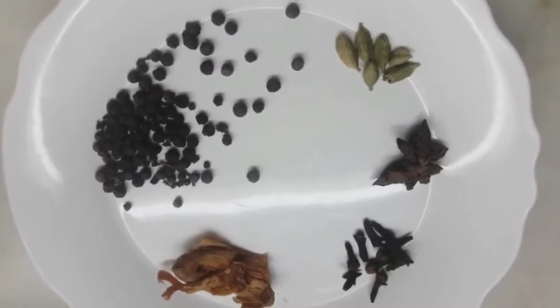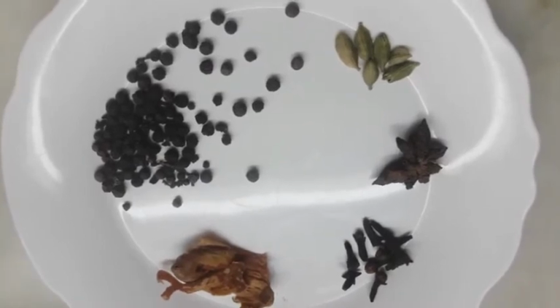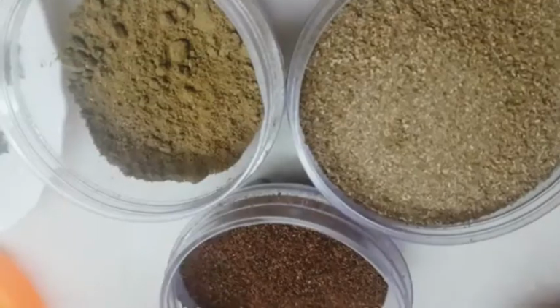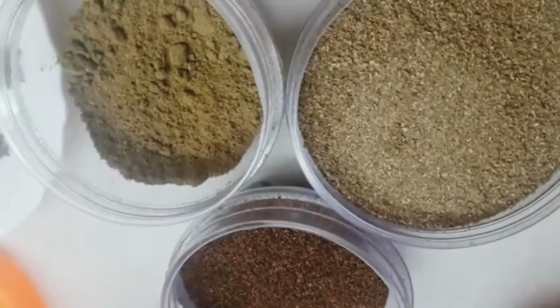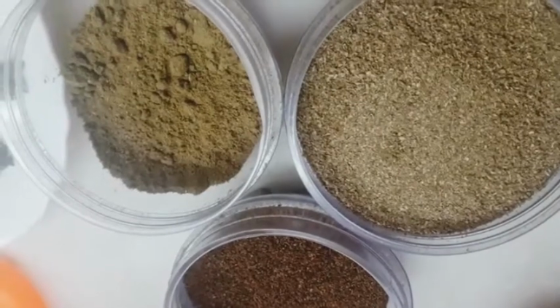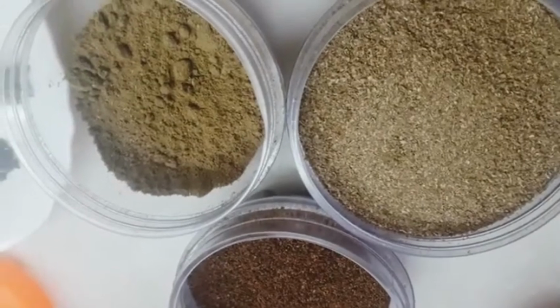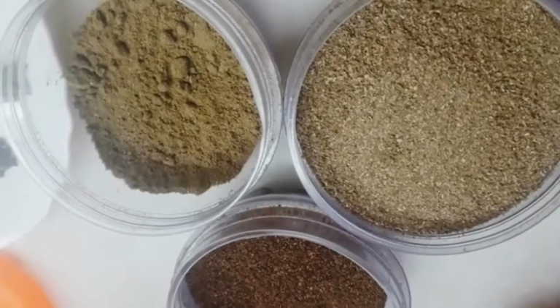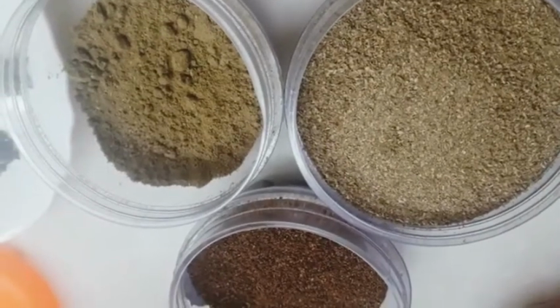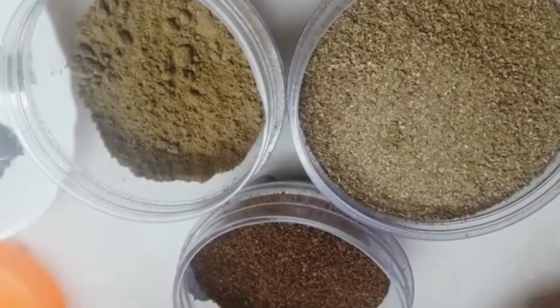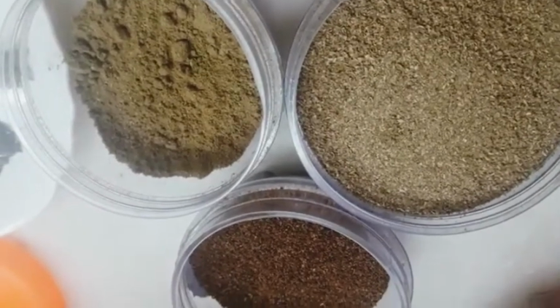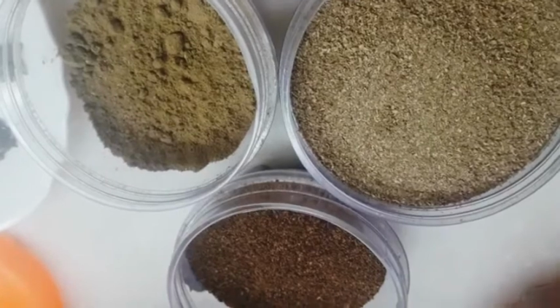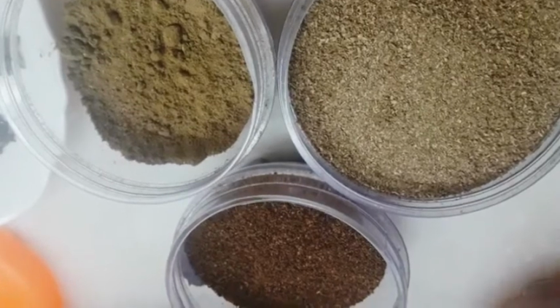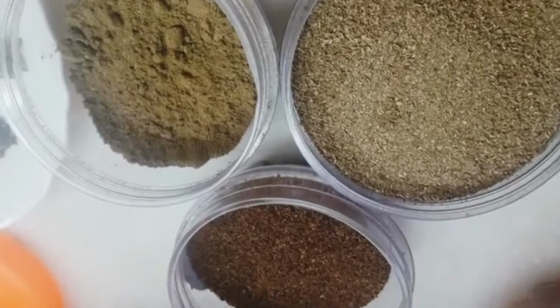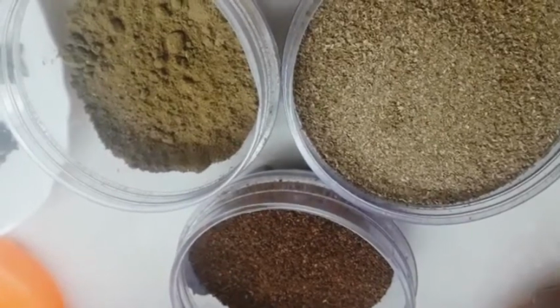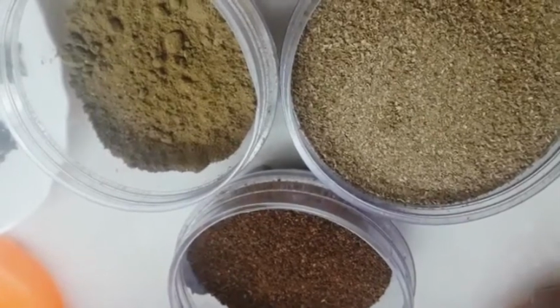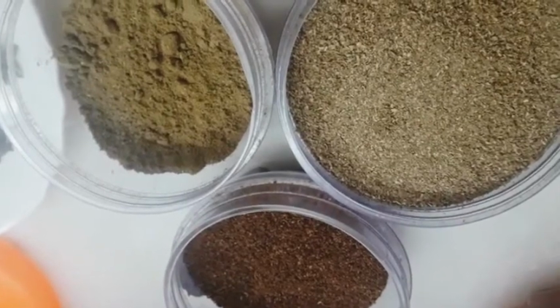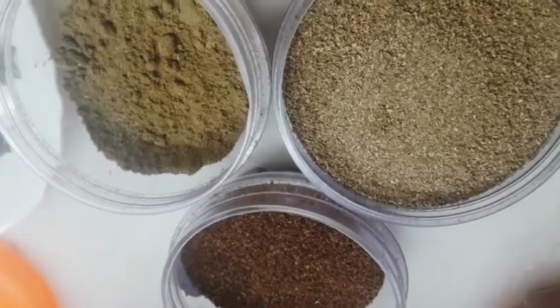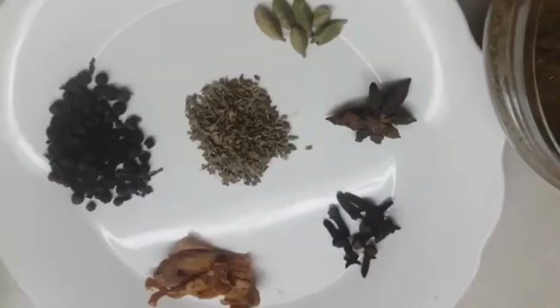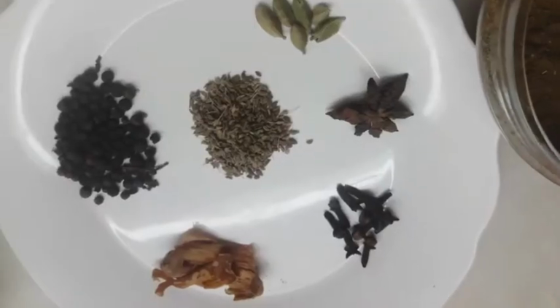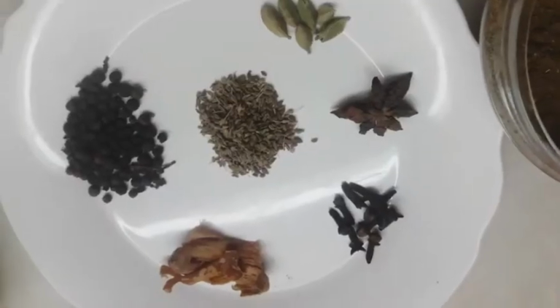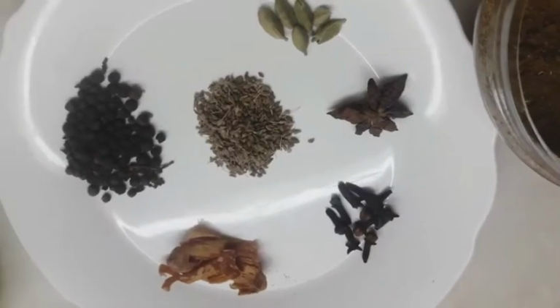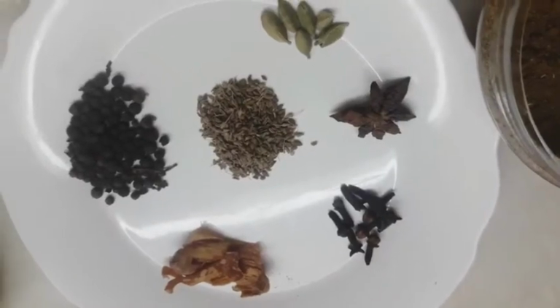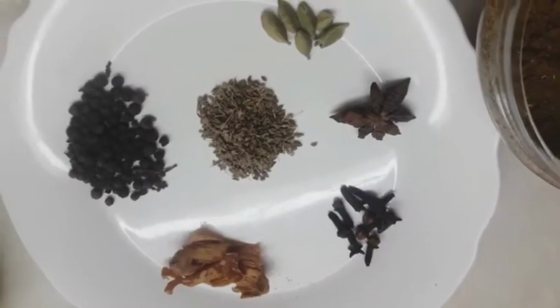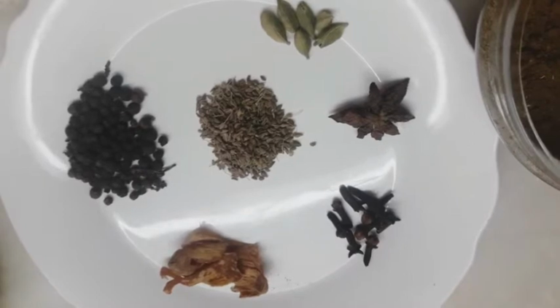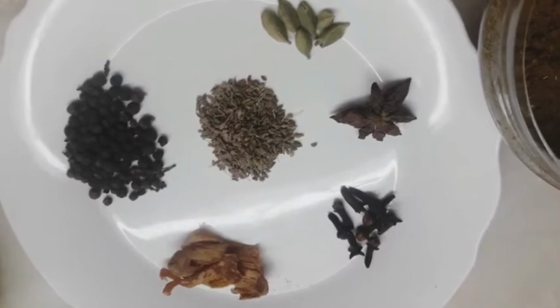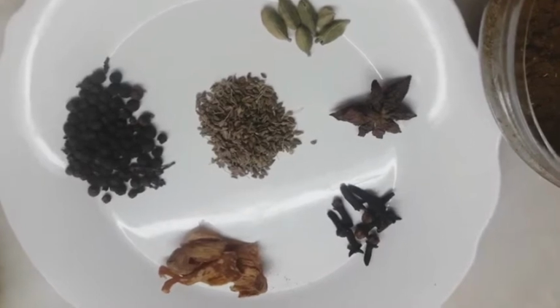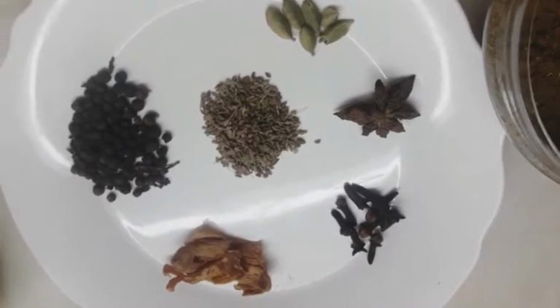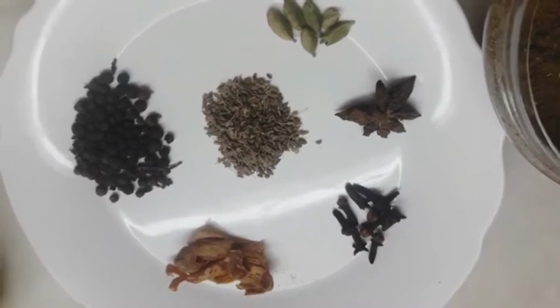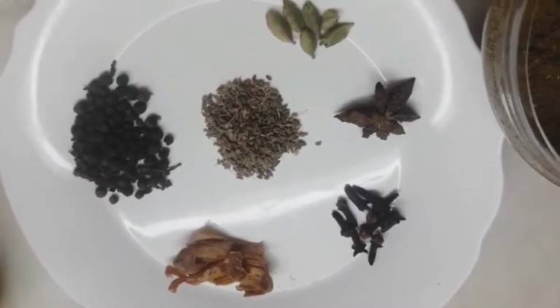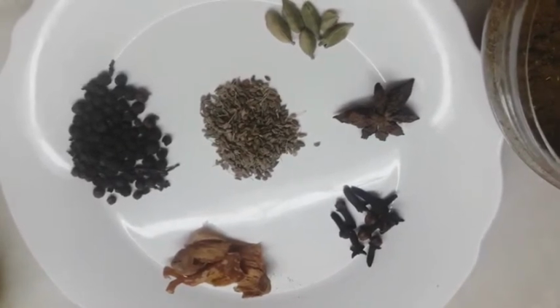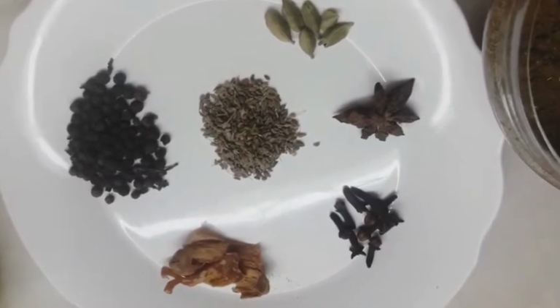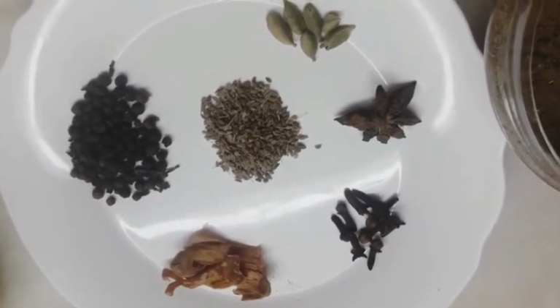We also have some other spices in powder form: cinnamon, cumin powder, jaifal powder, and coriander powder. We are adding fennel seeds too. Now we have to grind all the spices.